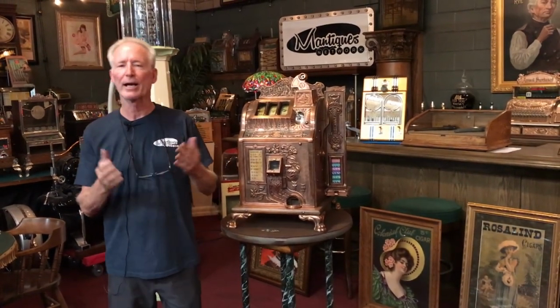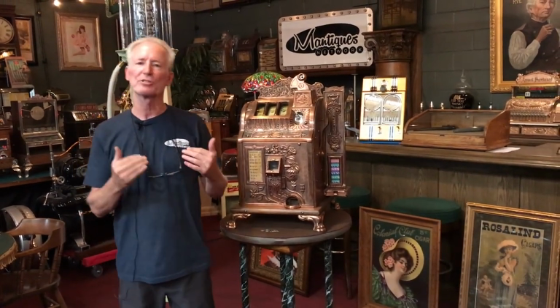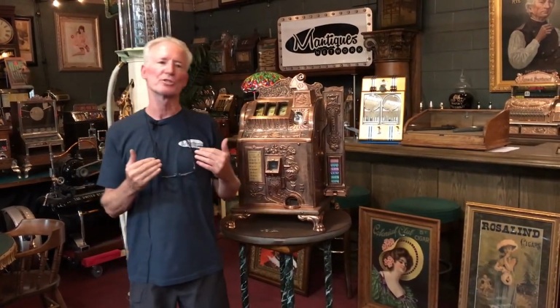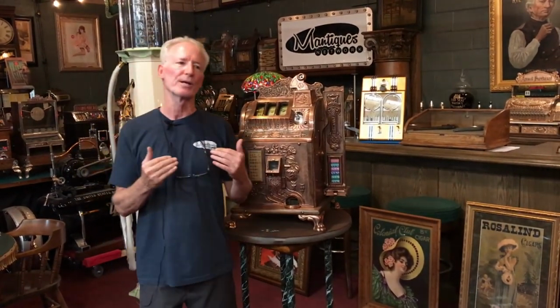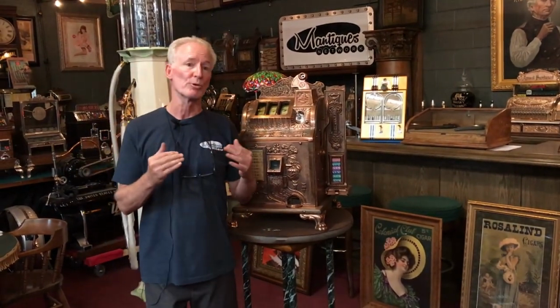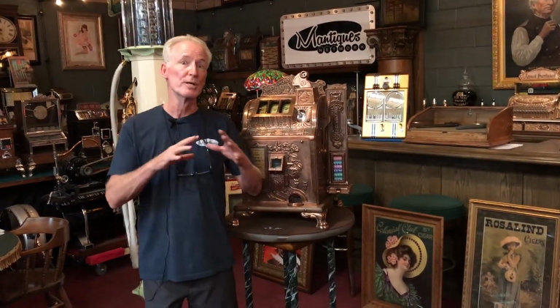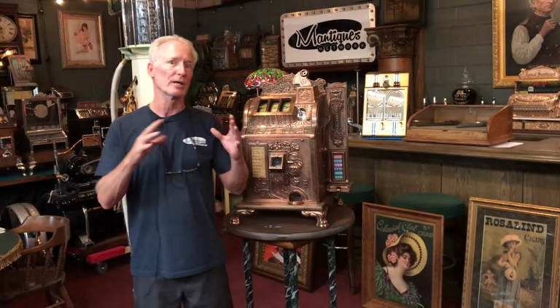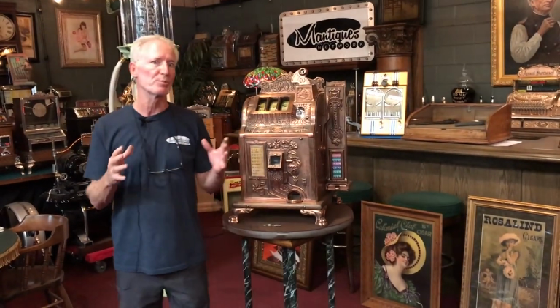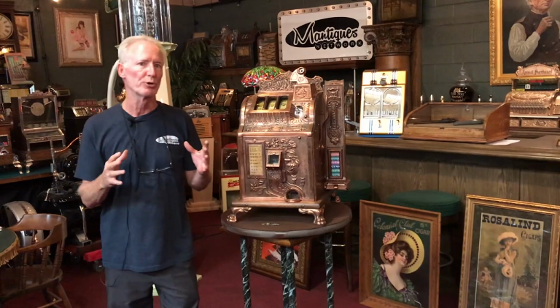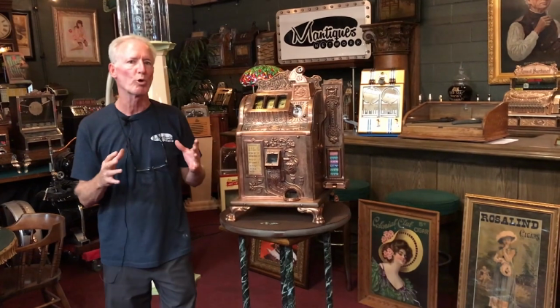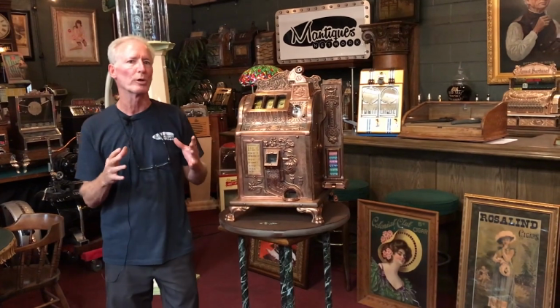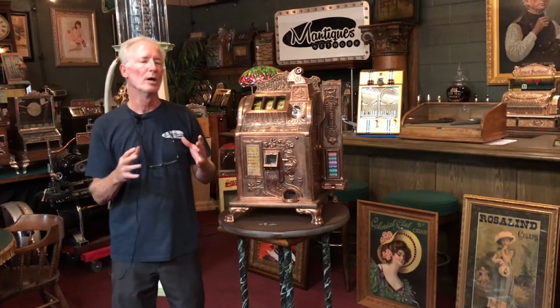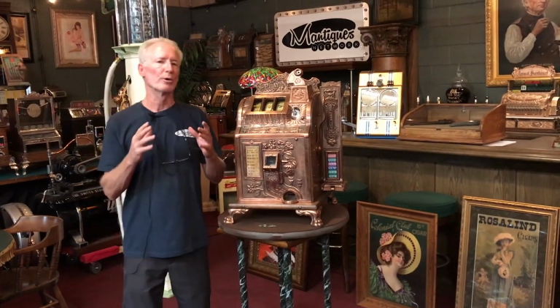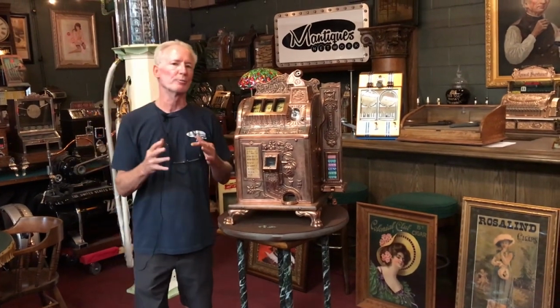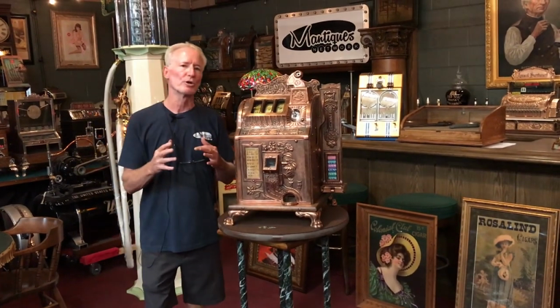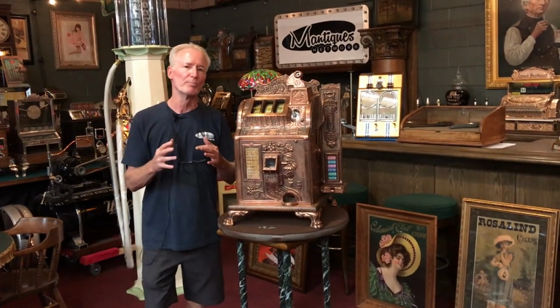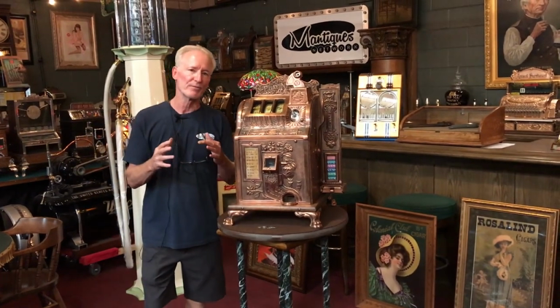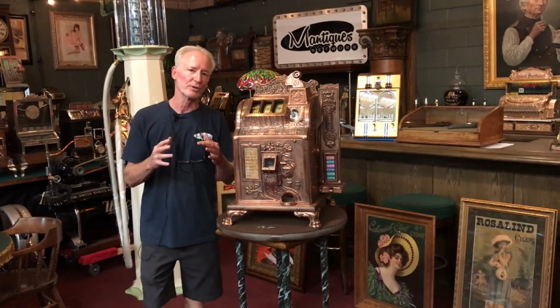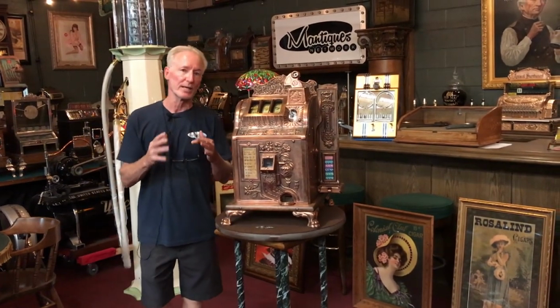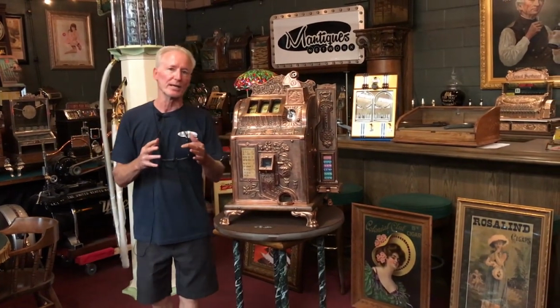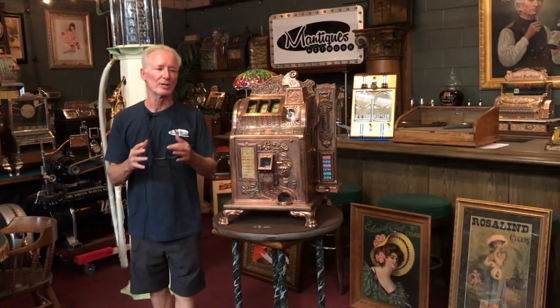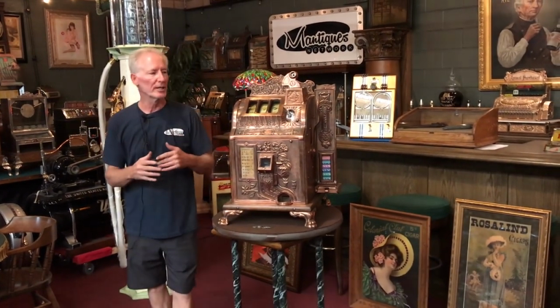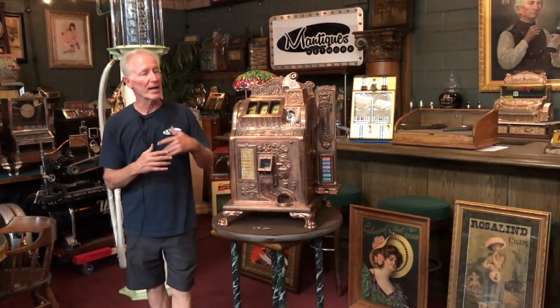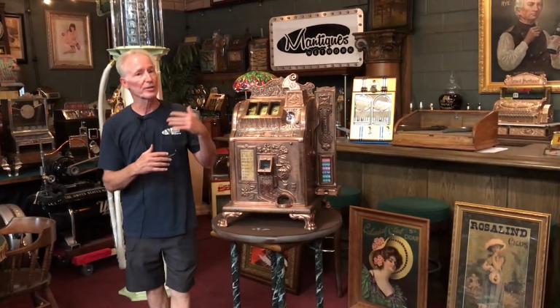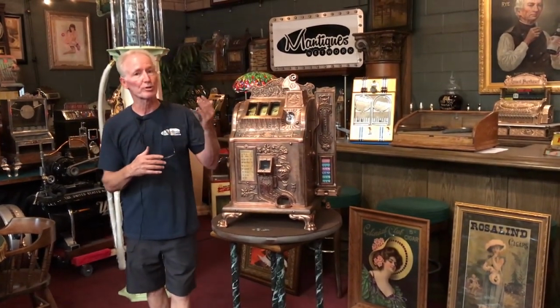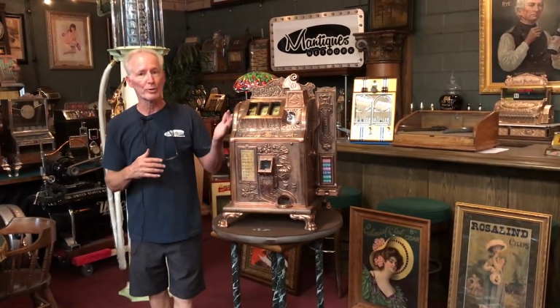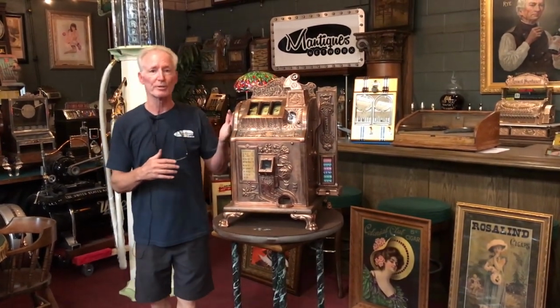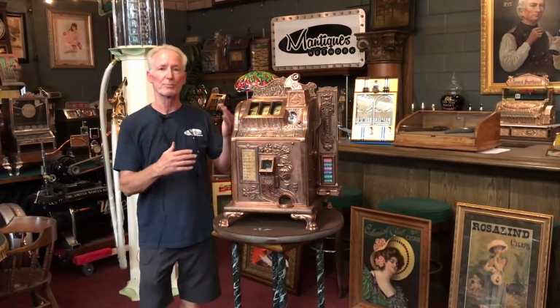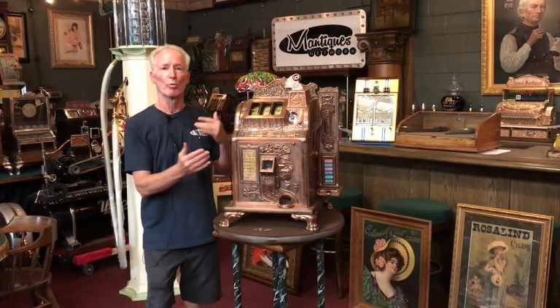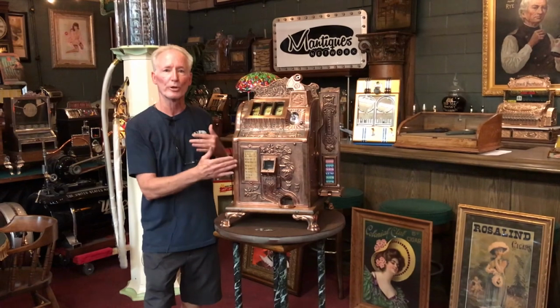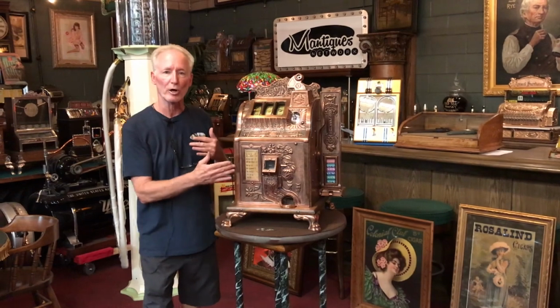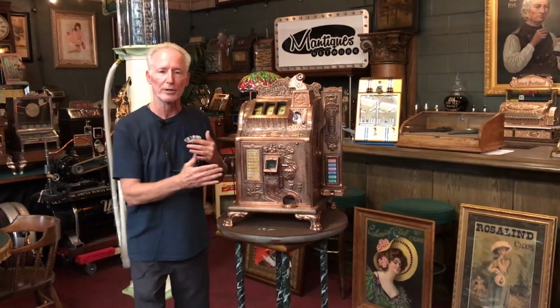I got this machine — it was a really nice pure core with the original mint vendor linkage. It has the original reel tapes and award card.